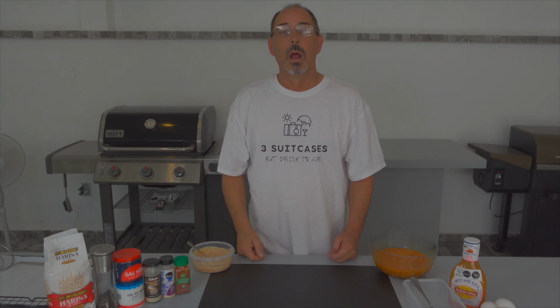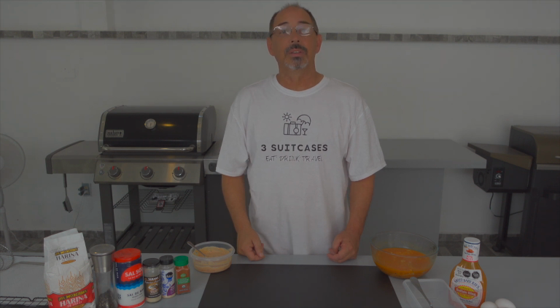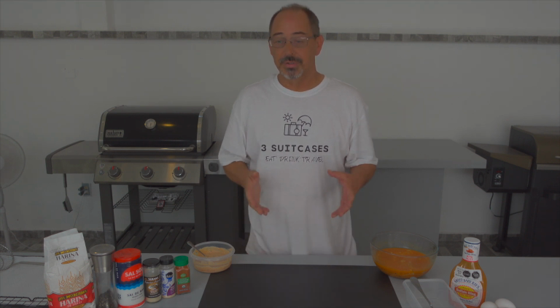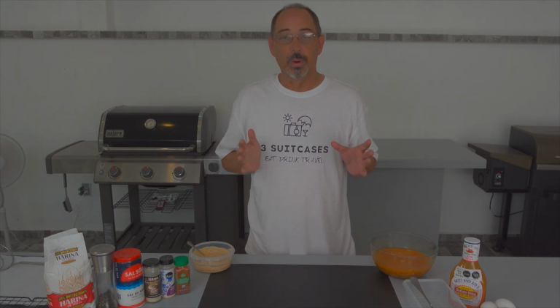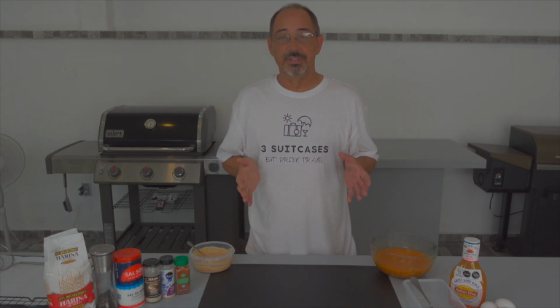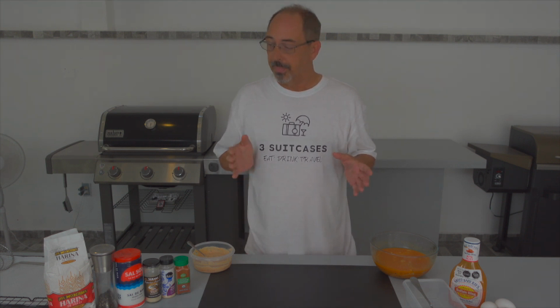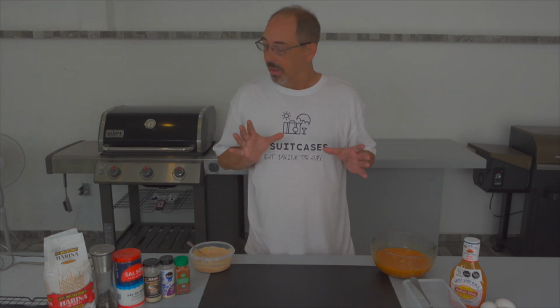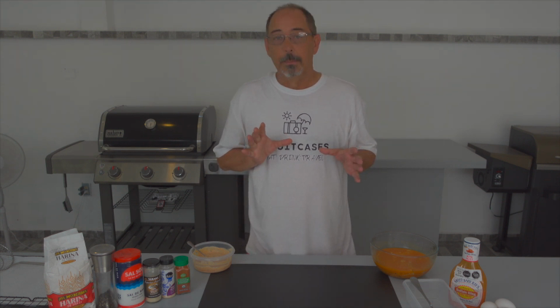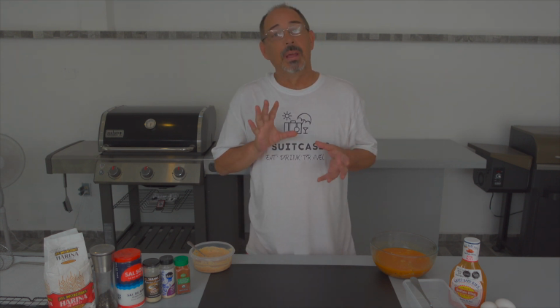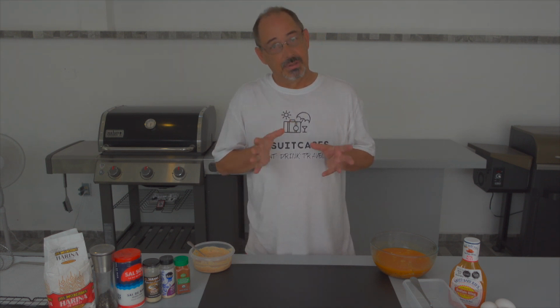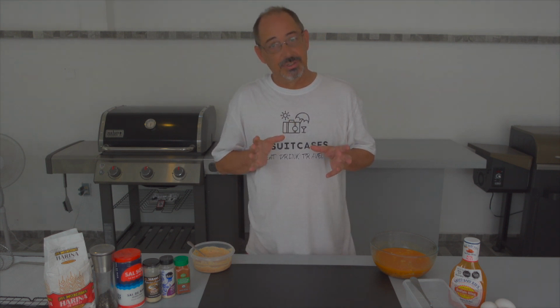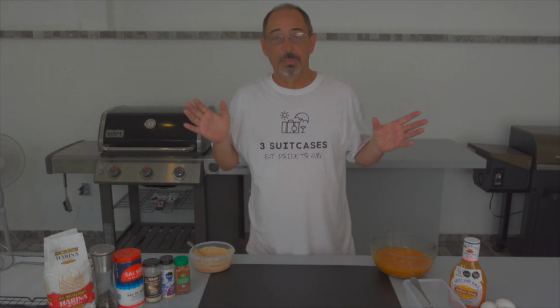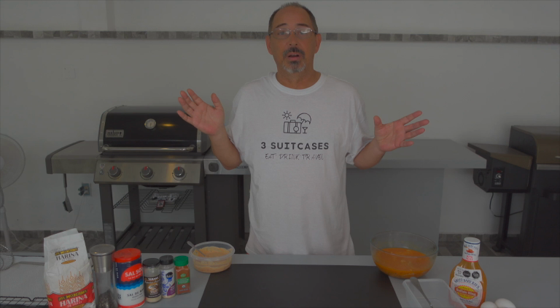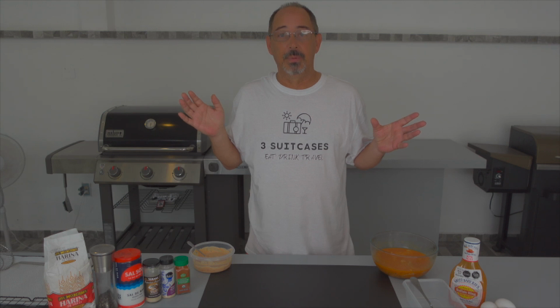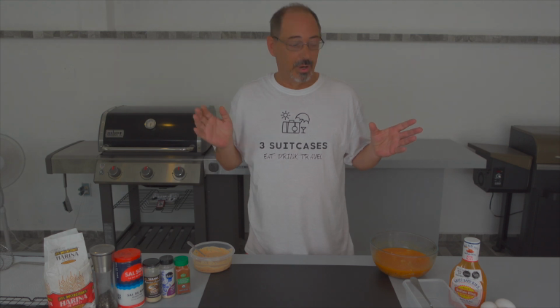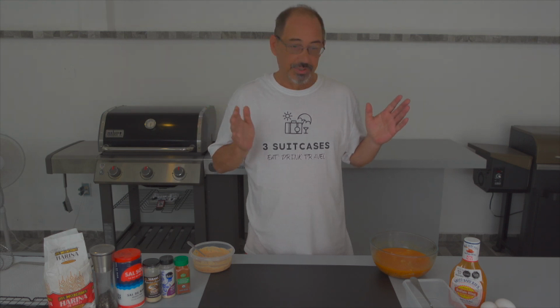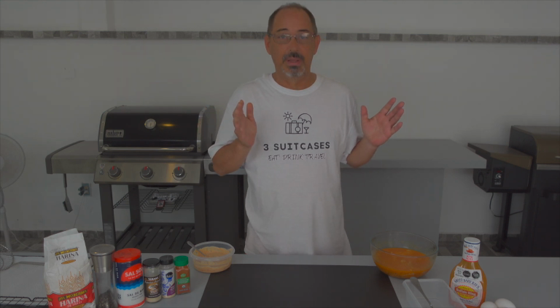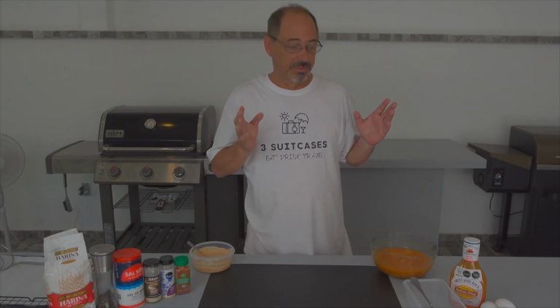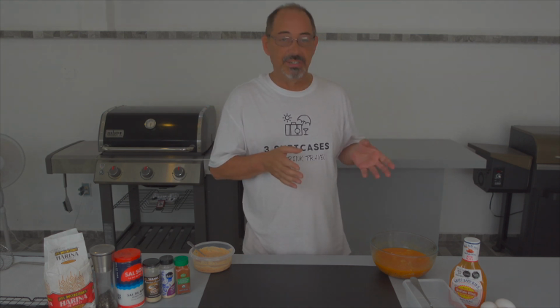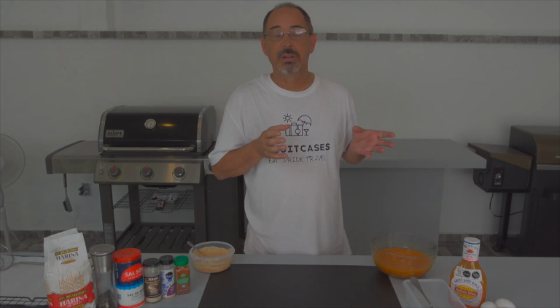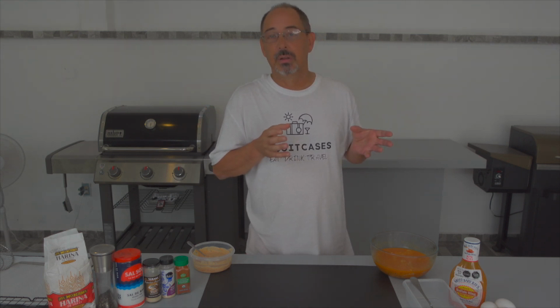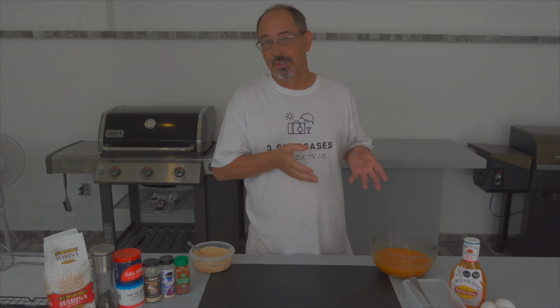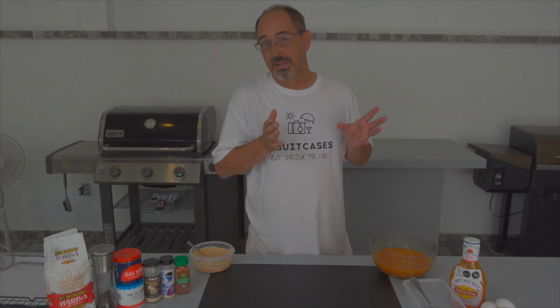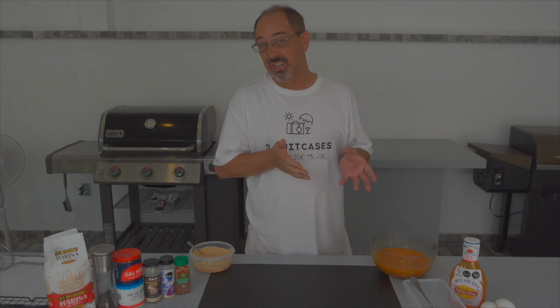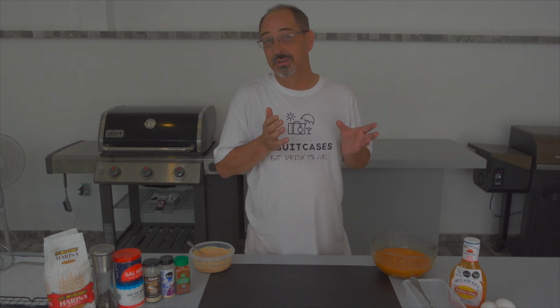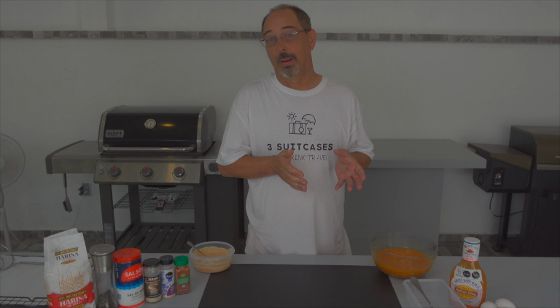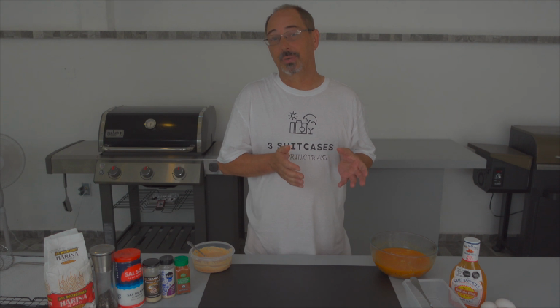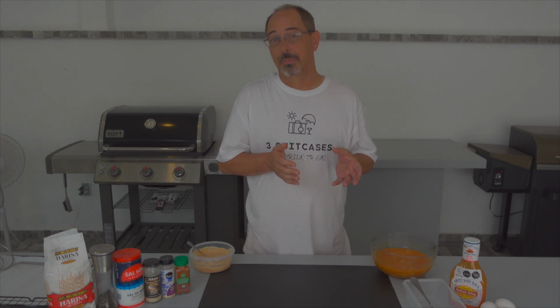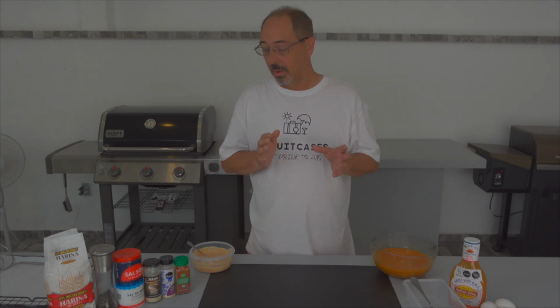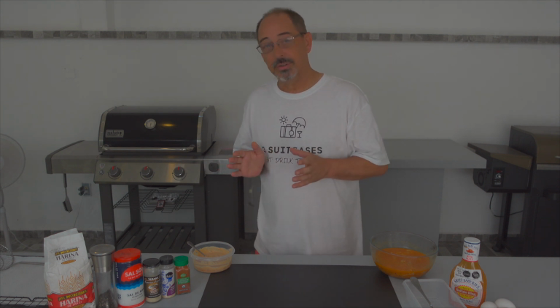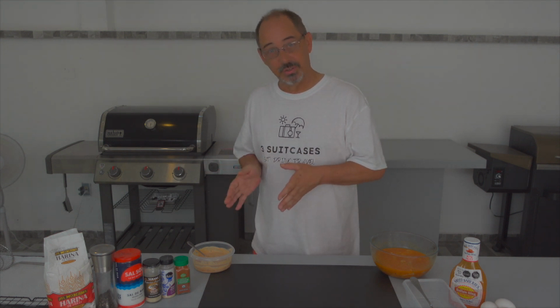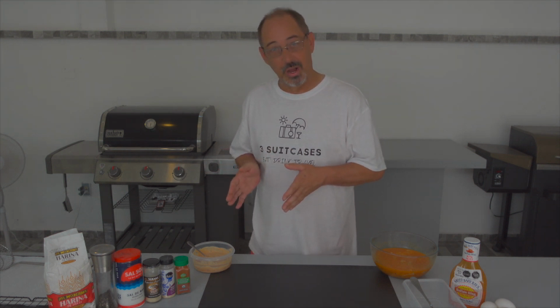Alright guys, today we're going to do something quick and easy, but yet delicious. Something your entire family will enjoy. We're just going to make some spicy, crispy chicken strips with a little special sauce.